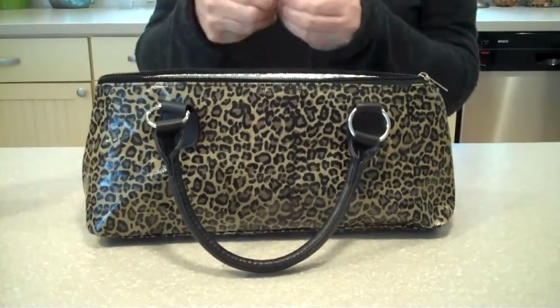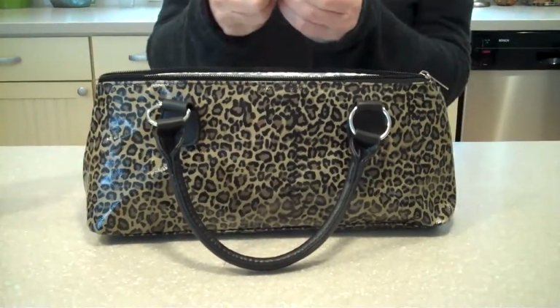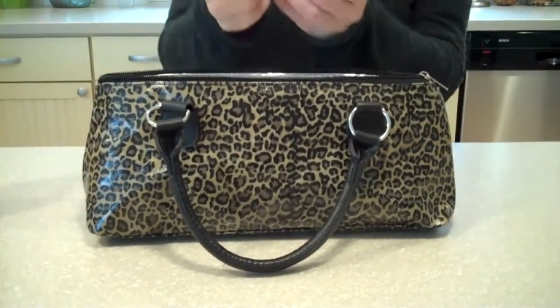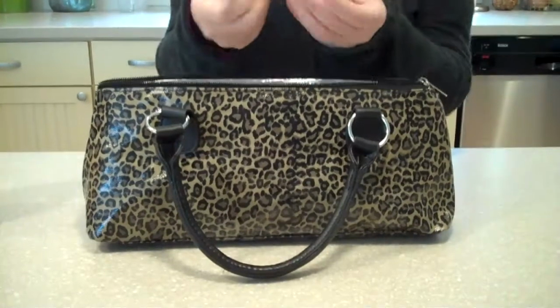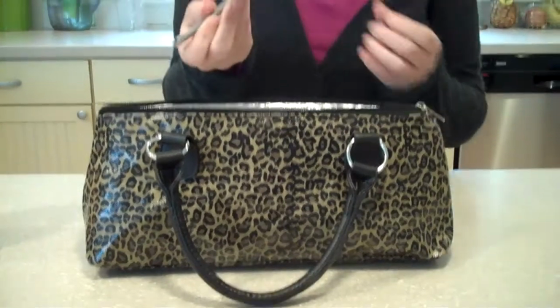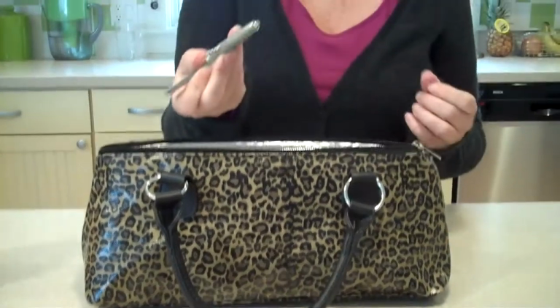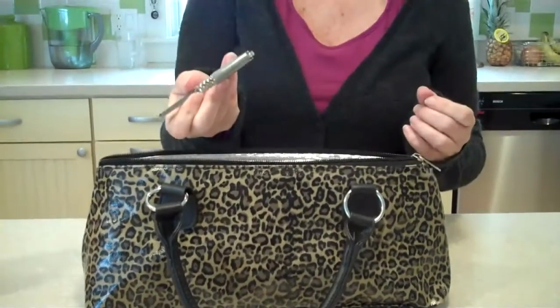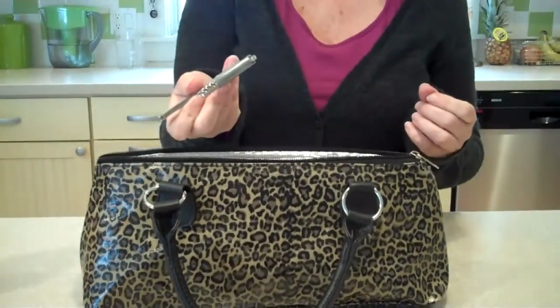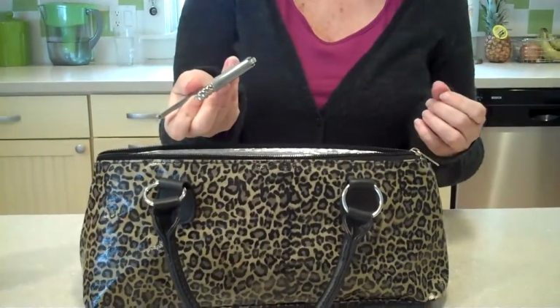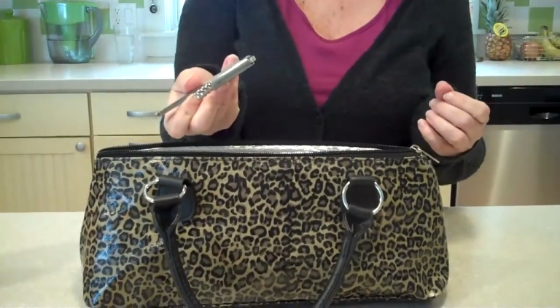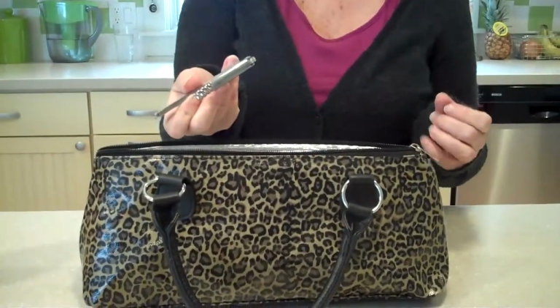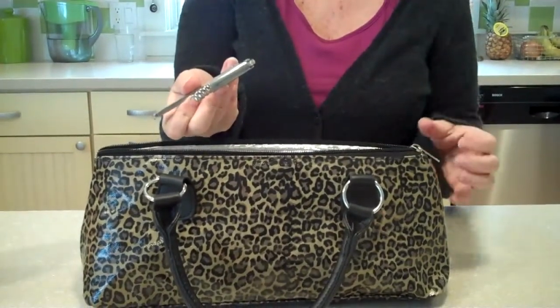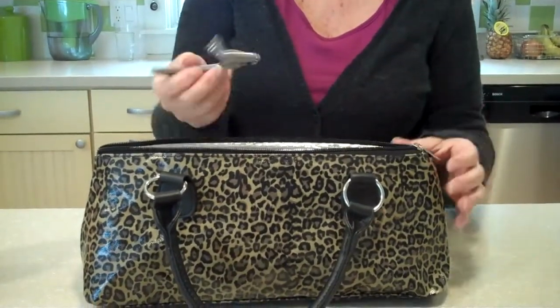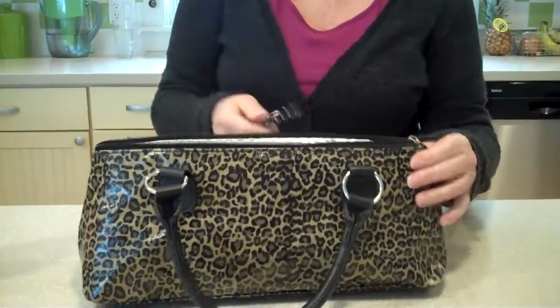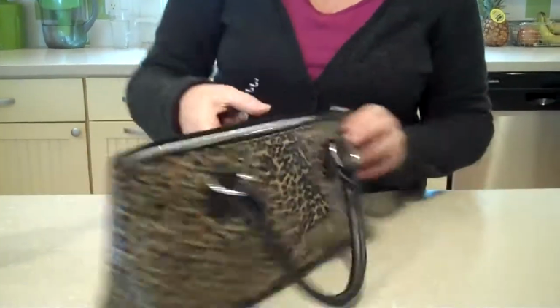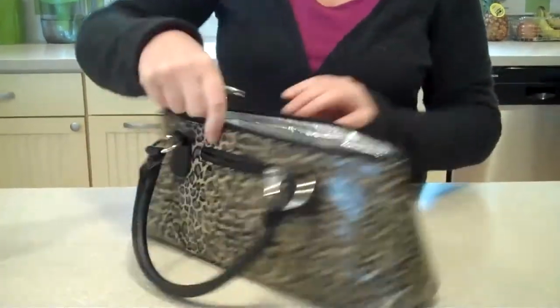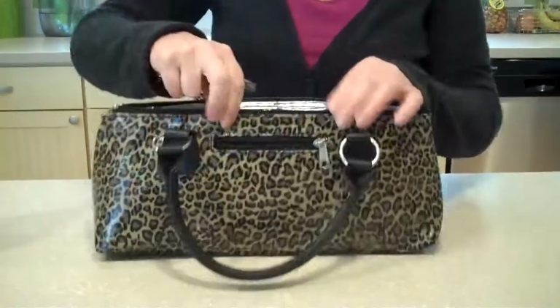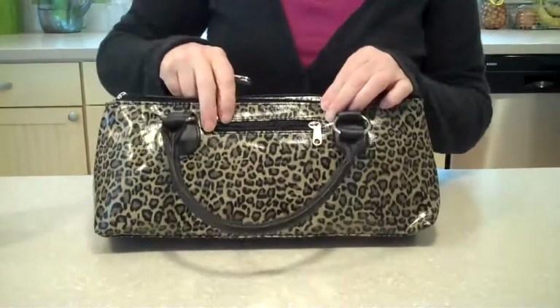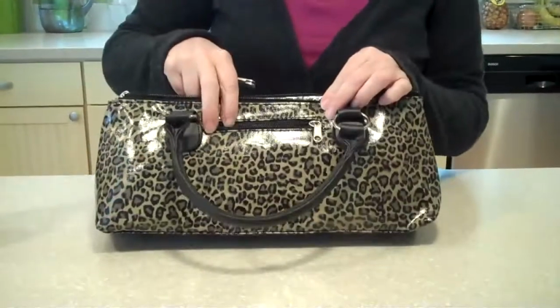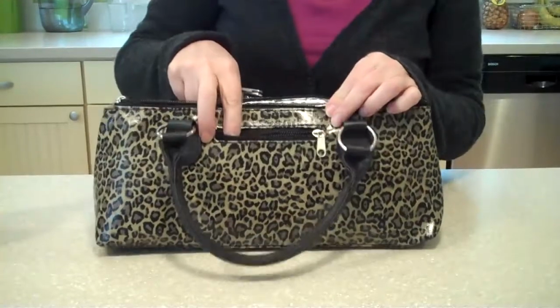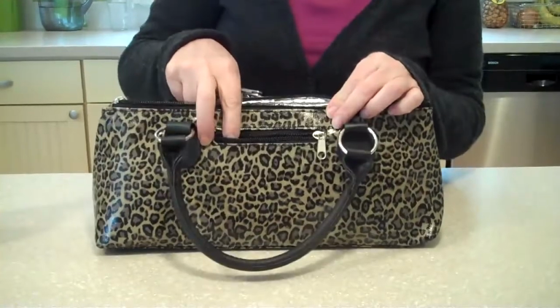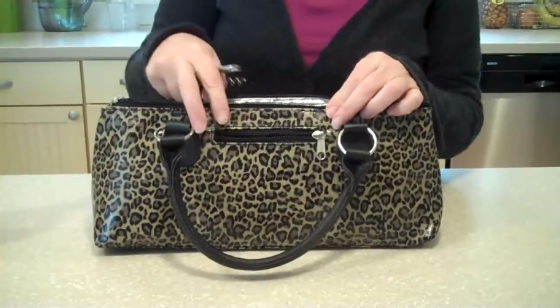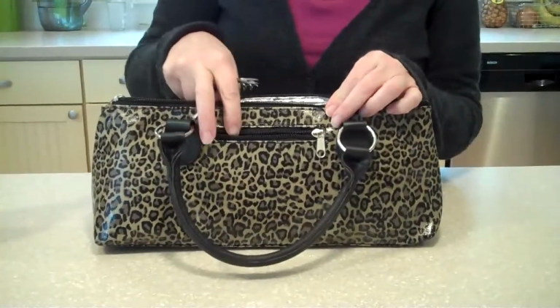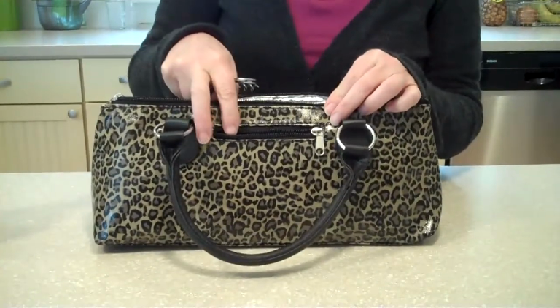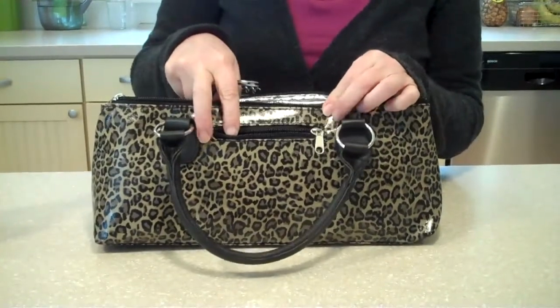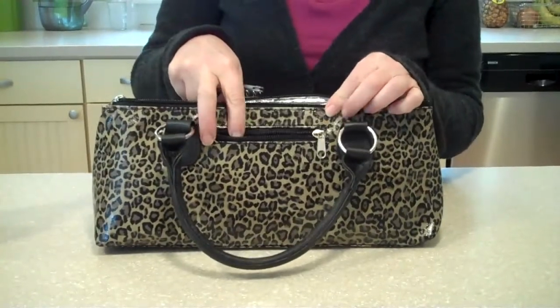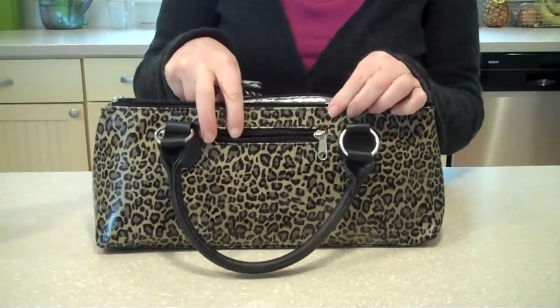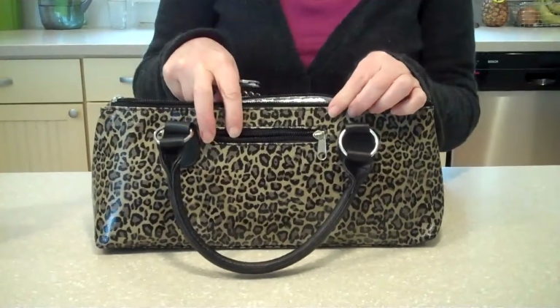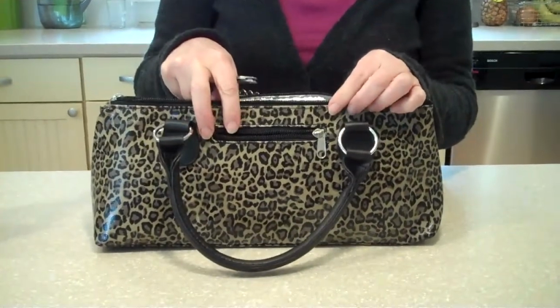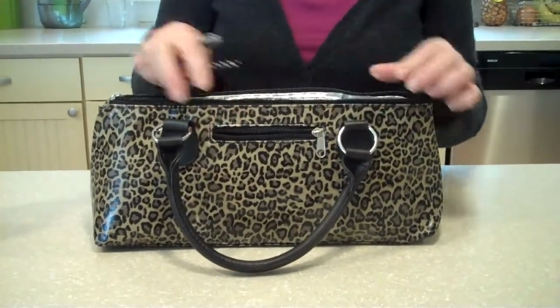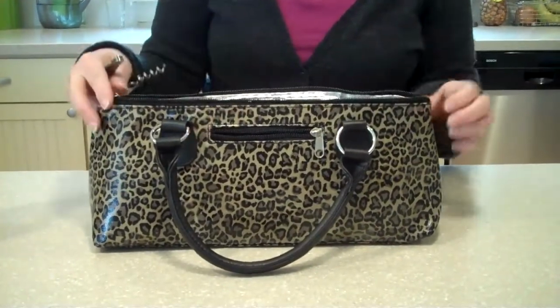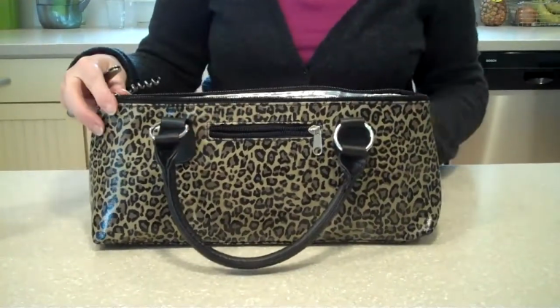It comes with a stainless steel corkscrew, because you never know when you might need one, and also a fun zip on the back that you can put the corkscrew in or anything else you might need to enjoy your bottle of wine.